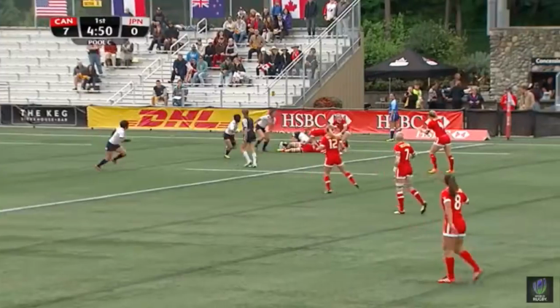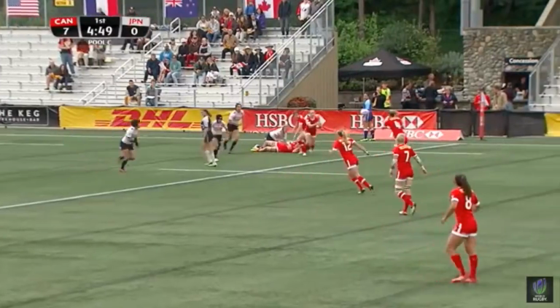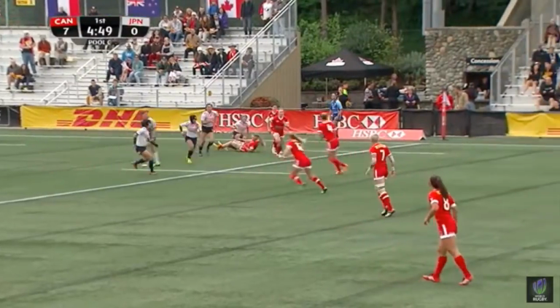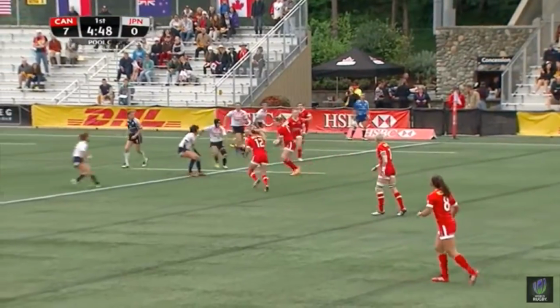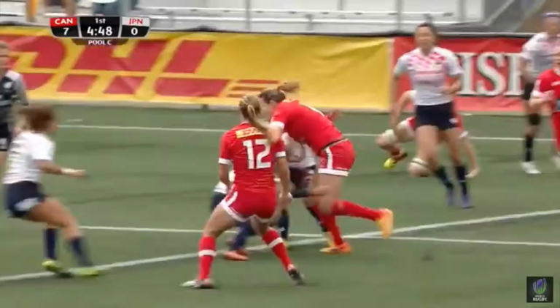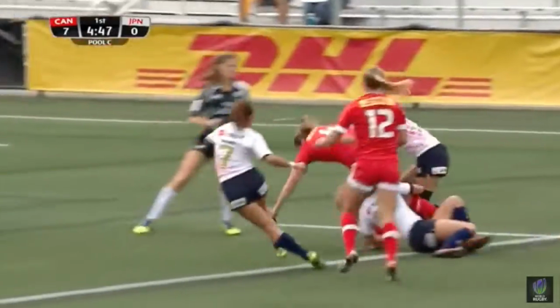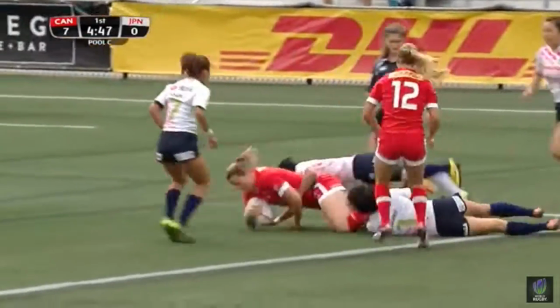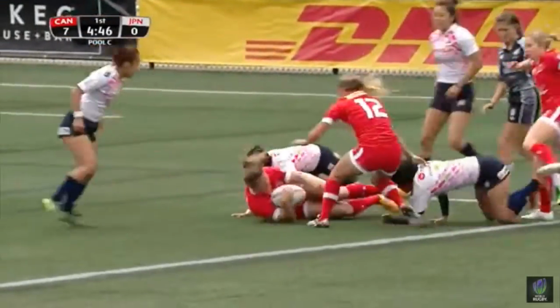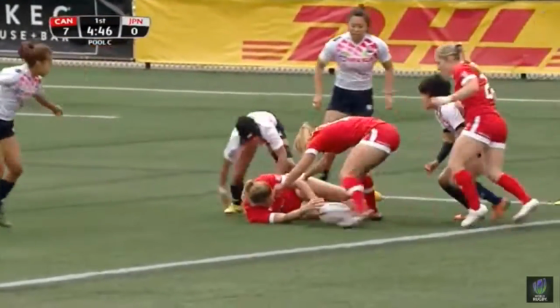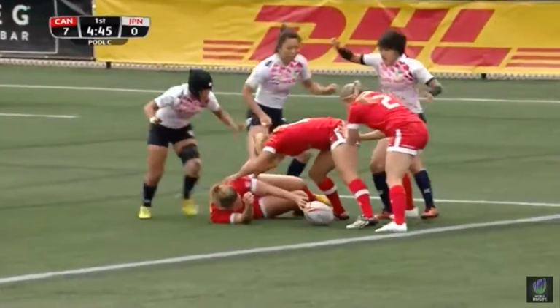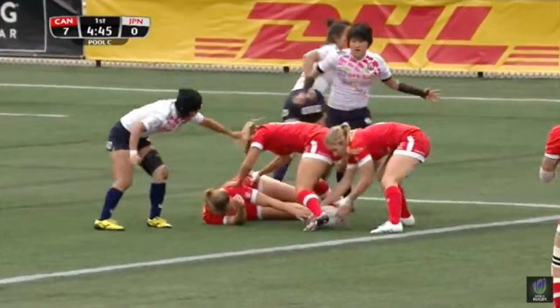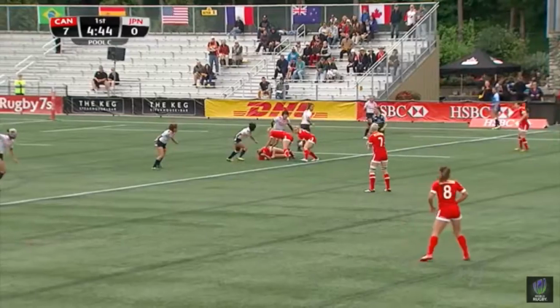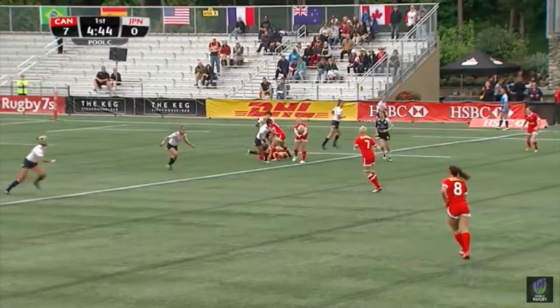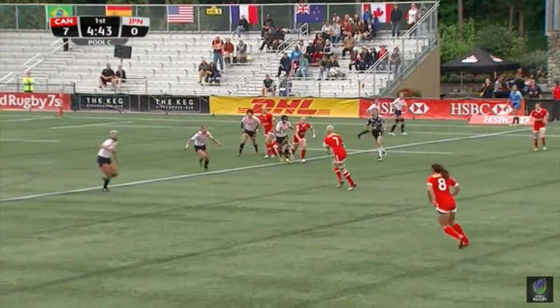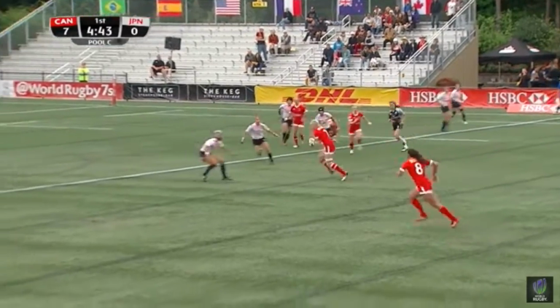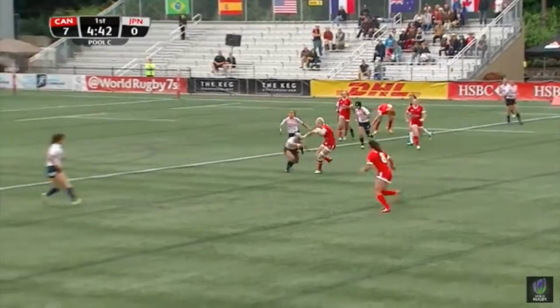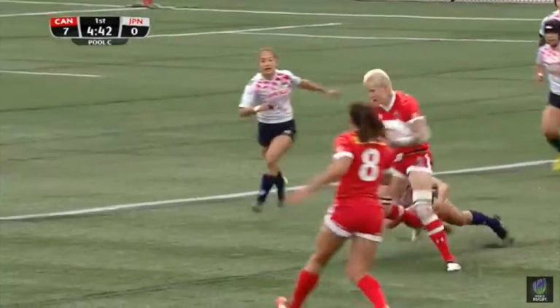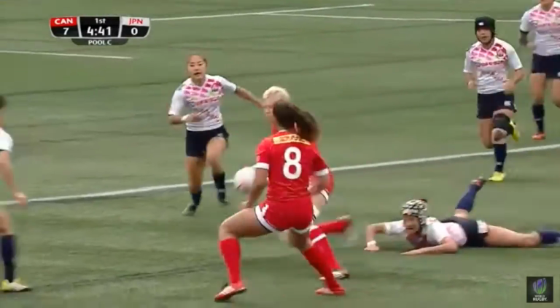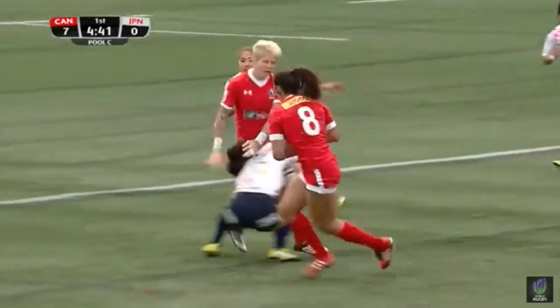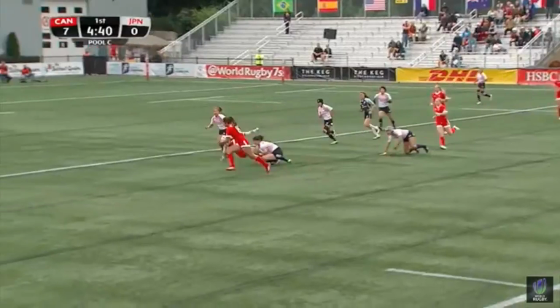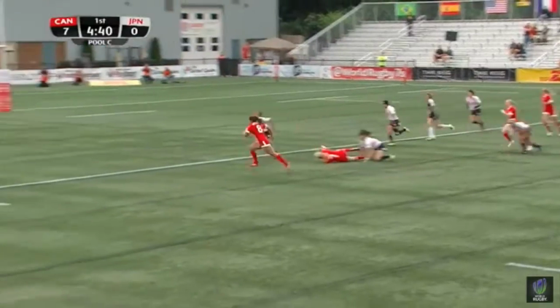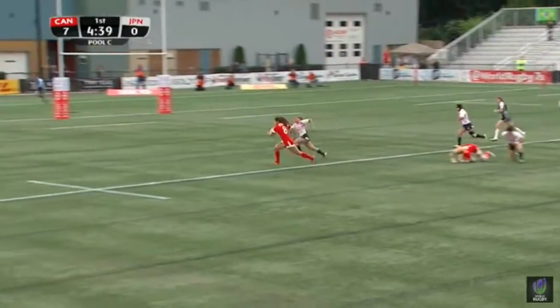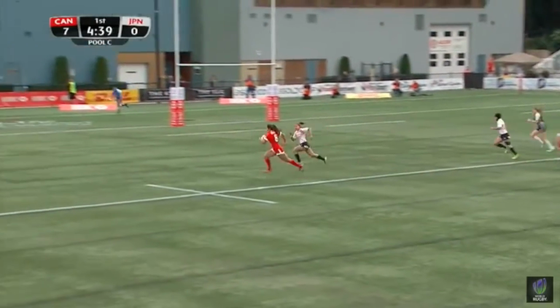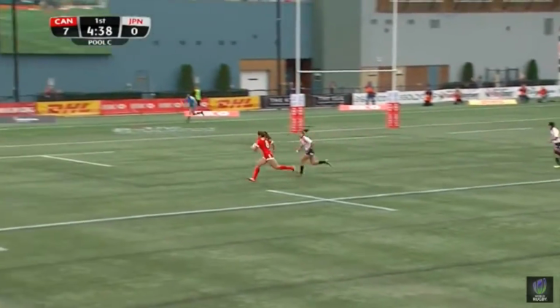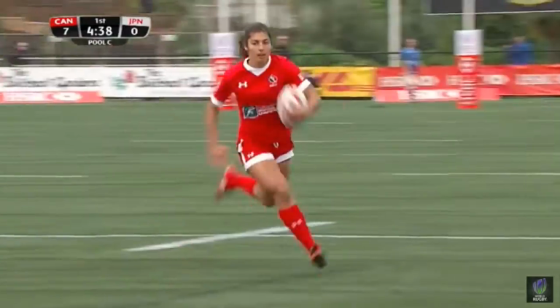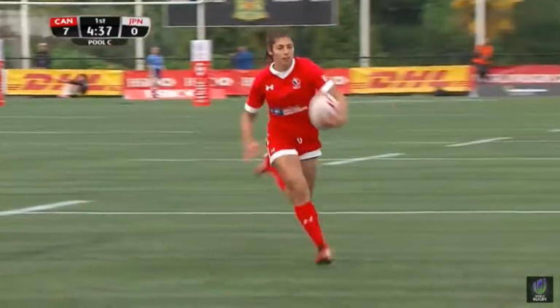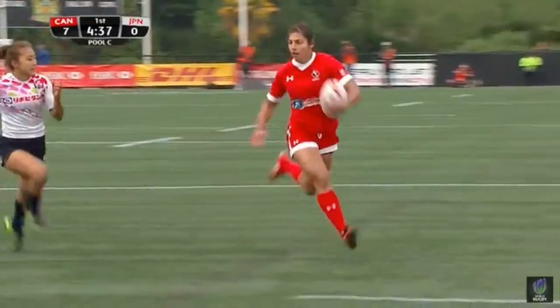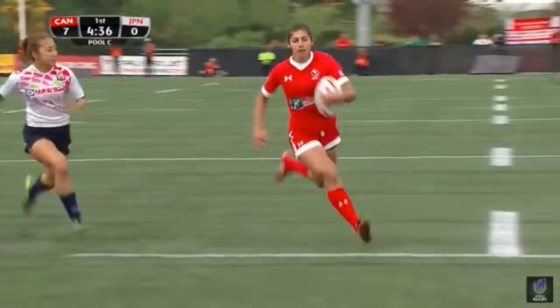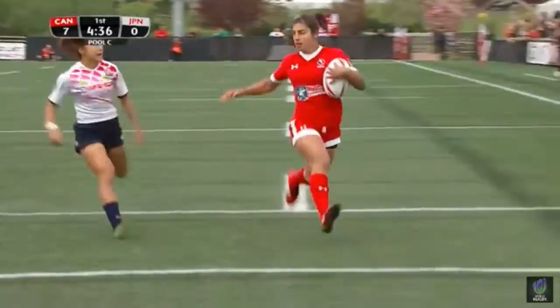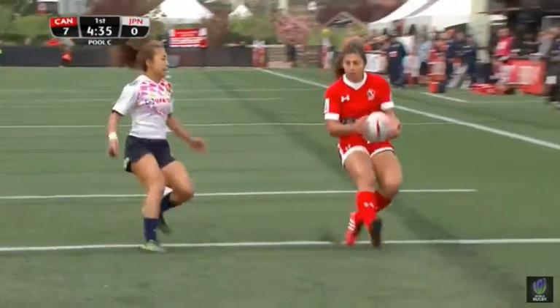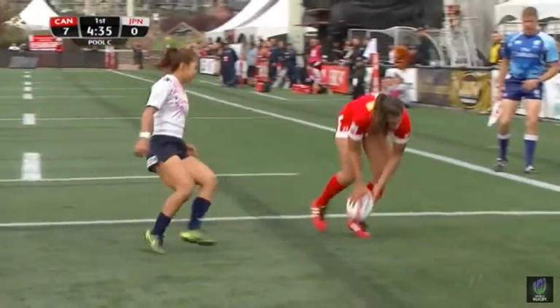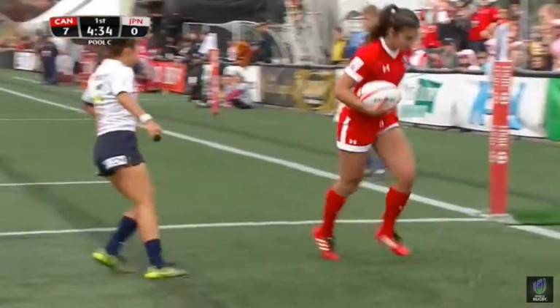Canada on that 22-meter line. Kelly Russell looks for the support of Megan Lucan. Ball out by Kaley Molesky. This is Jen Kish. Jen Kish gets to Bianca Ferrella. Ferrella will have to face to go into the corner, and this will be Canada's second try.